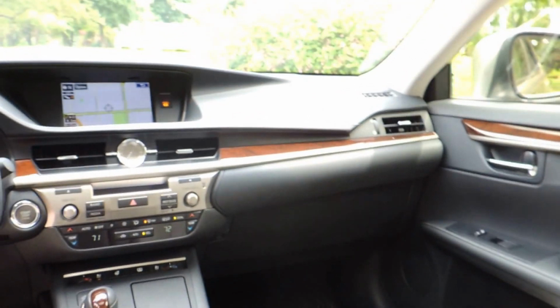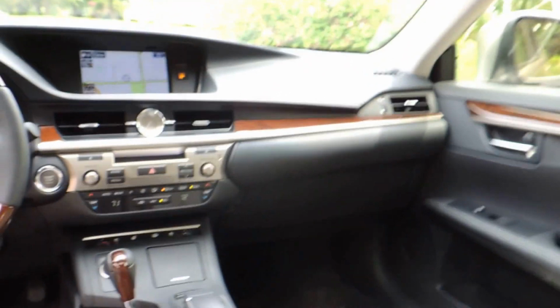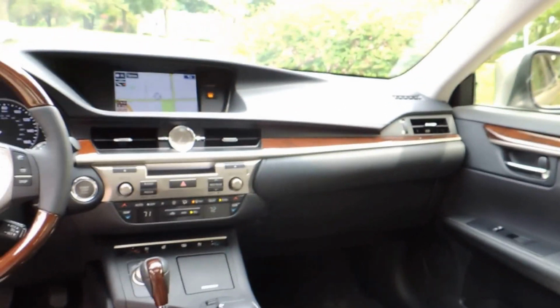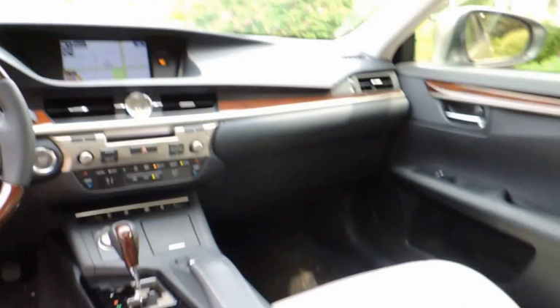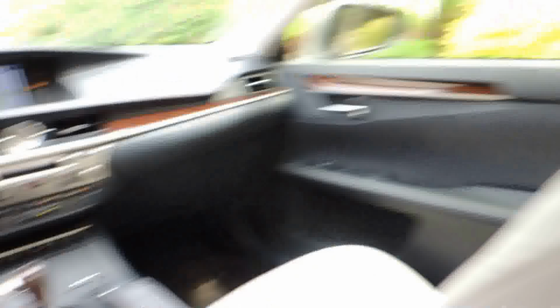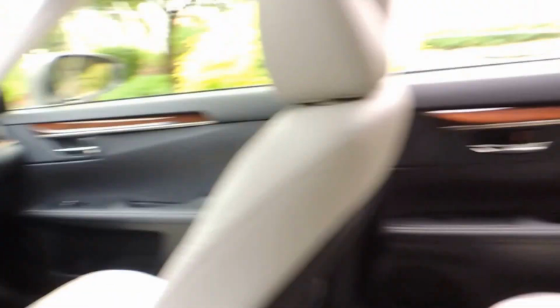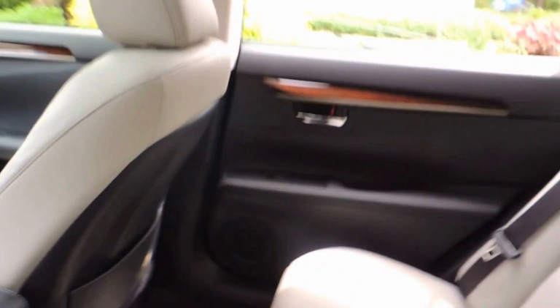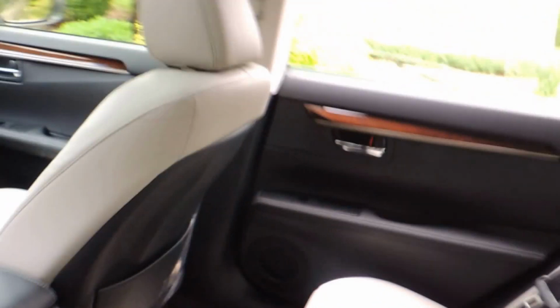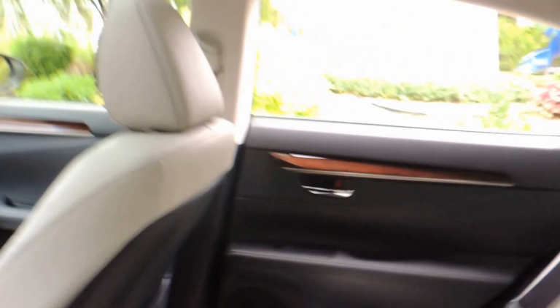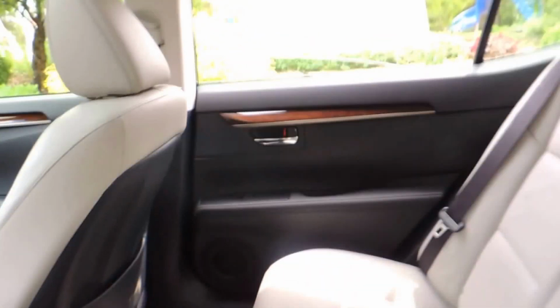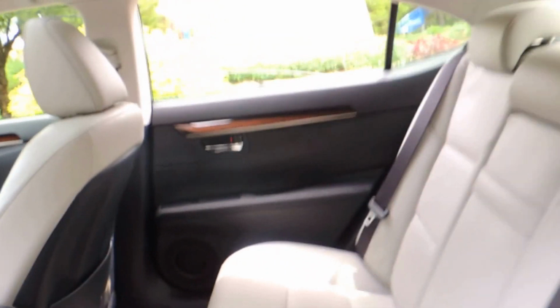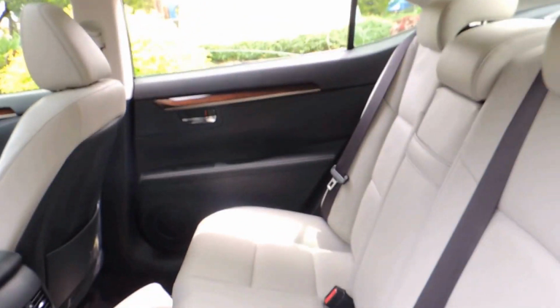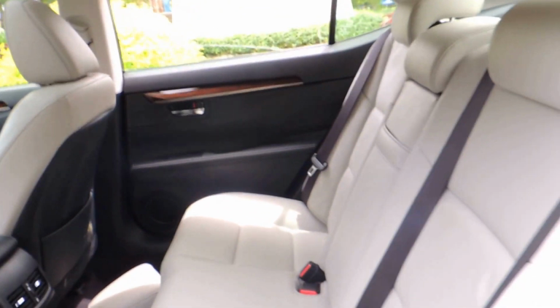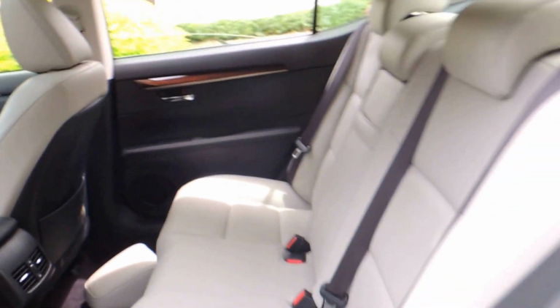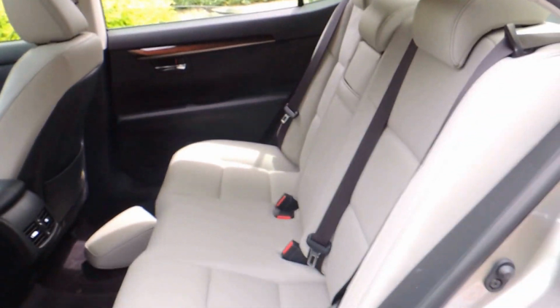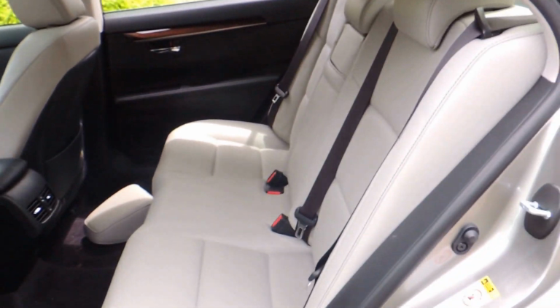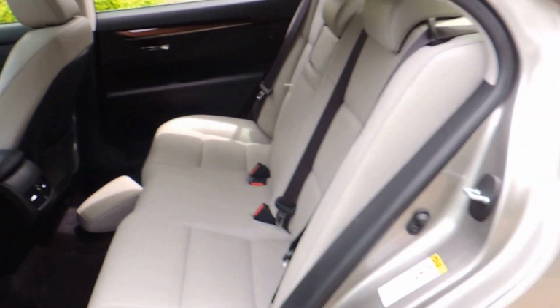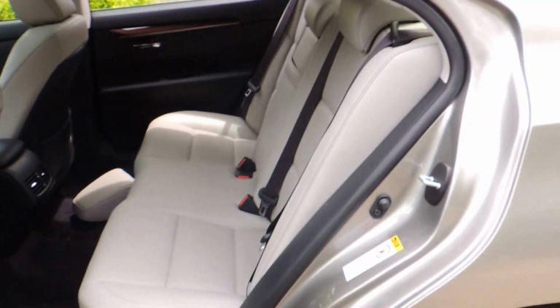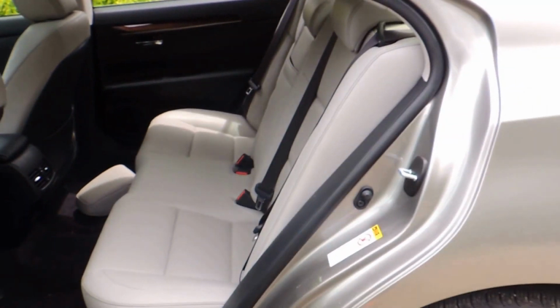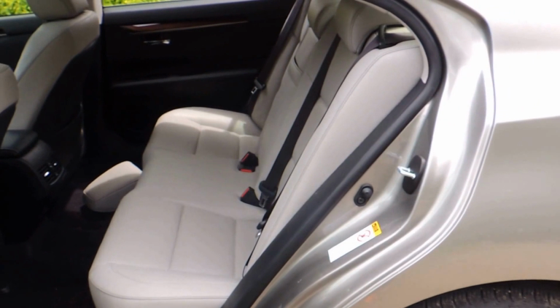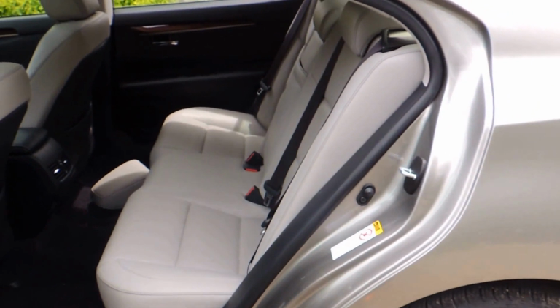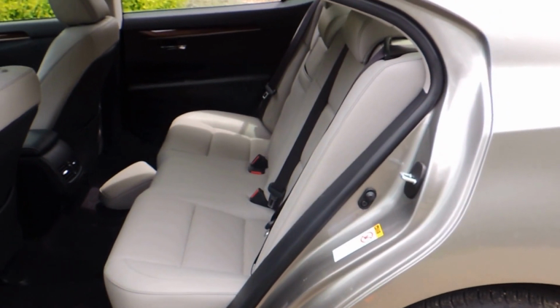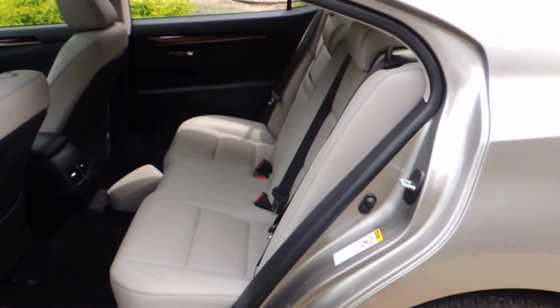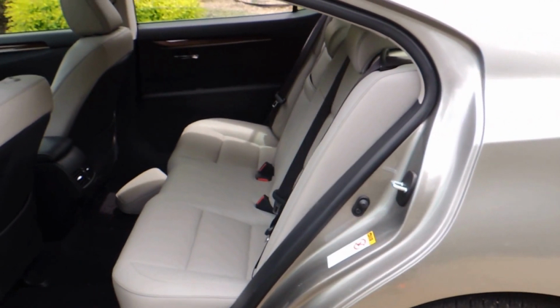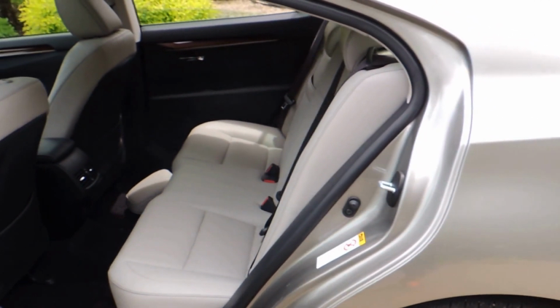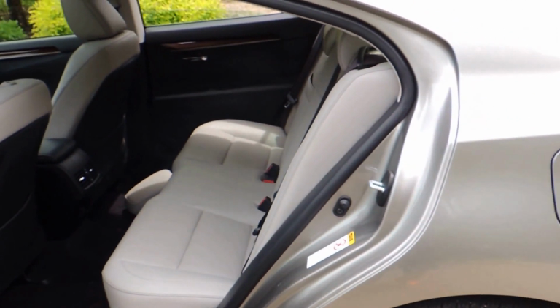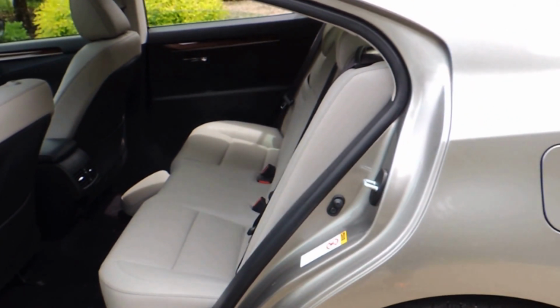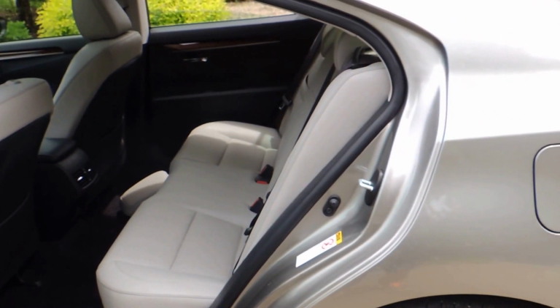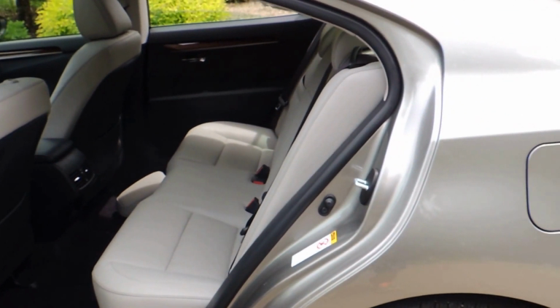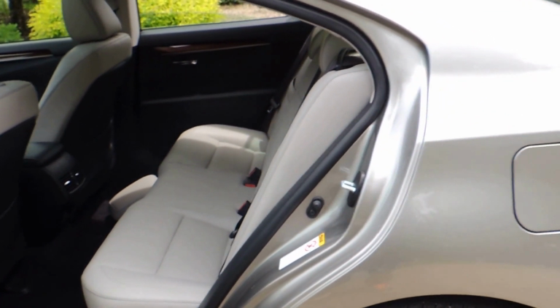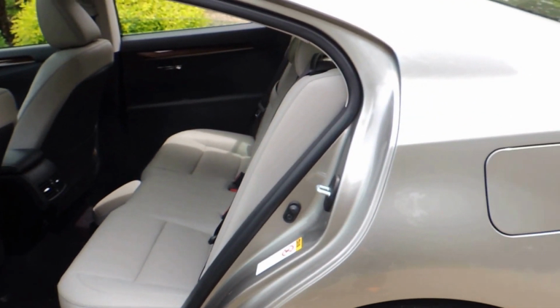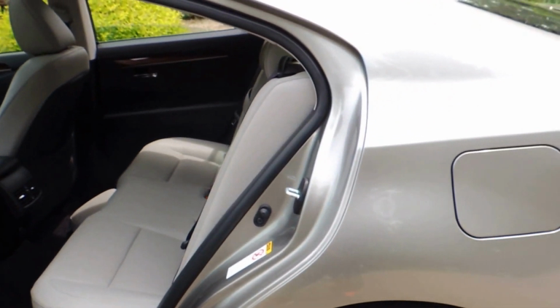So that's the inside — the driver's side and the front seat. Now you can see the back seat. Like I said, there's plenty of room back here. Lots of room if you have a car seat or anything like that — you're perfectly fine and good to go.